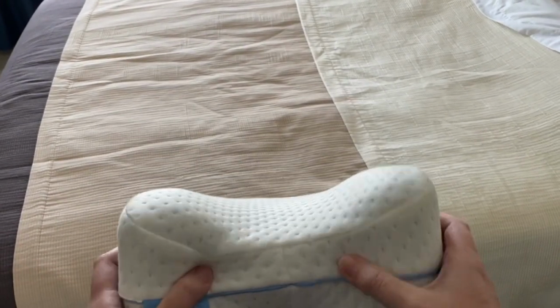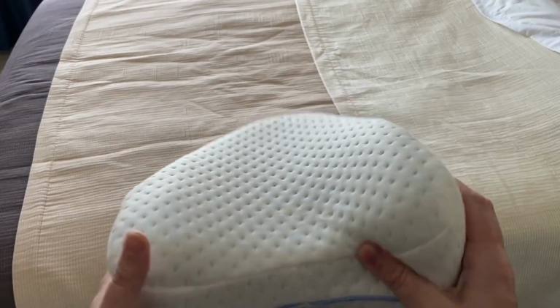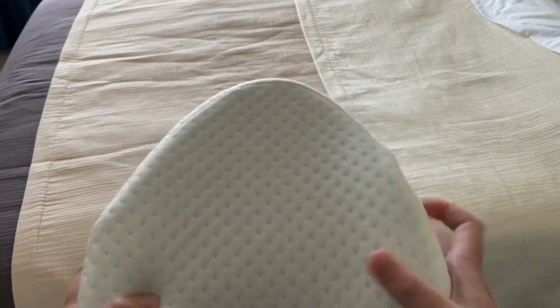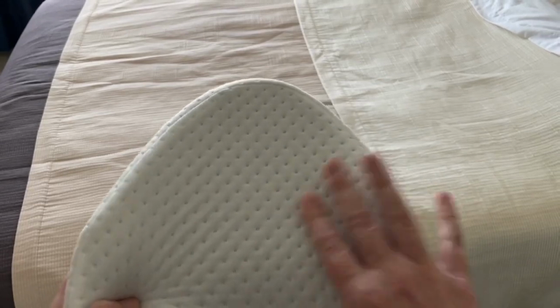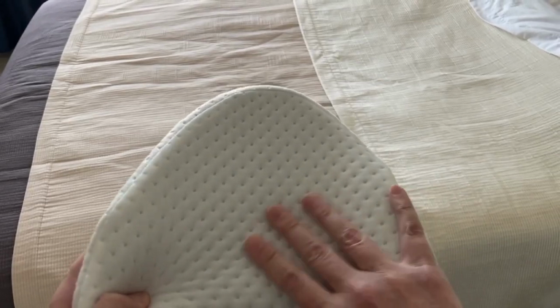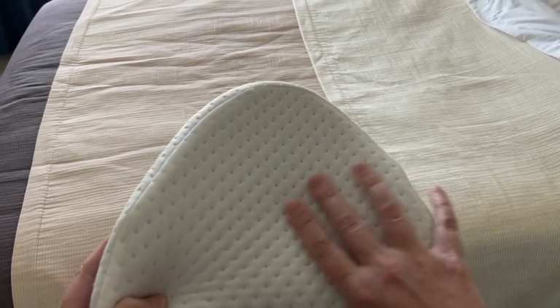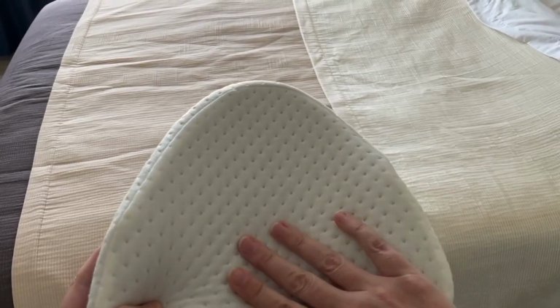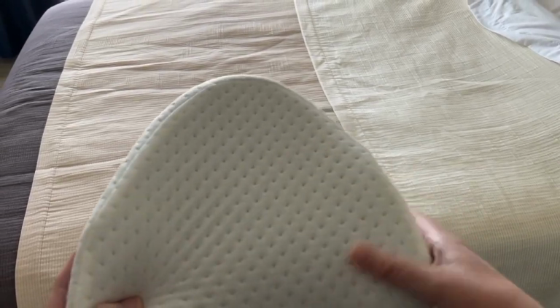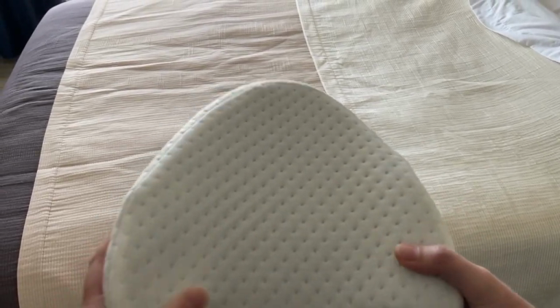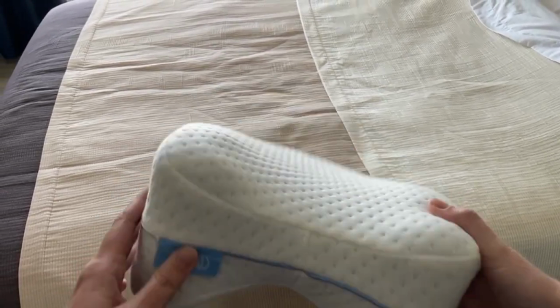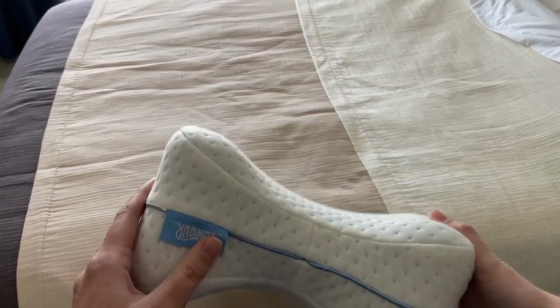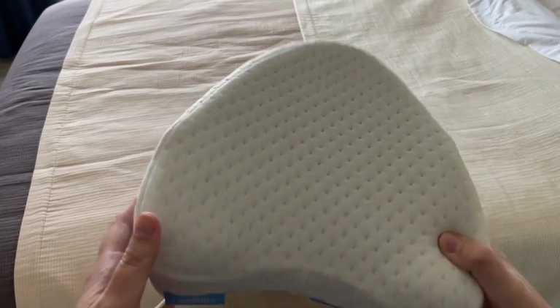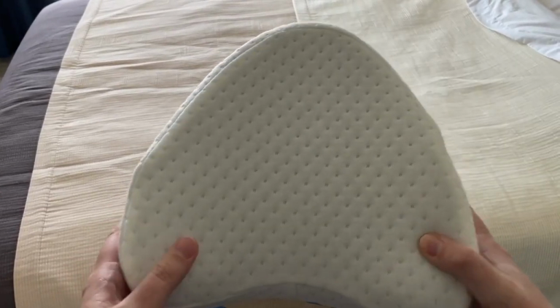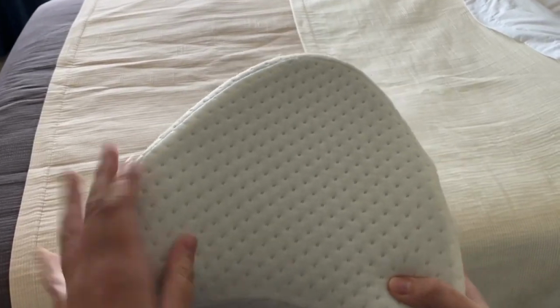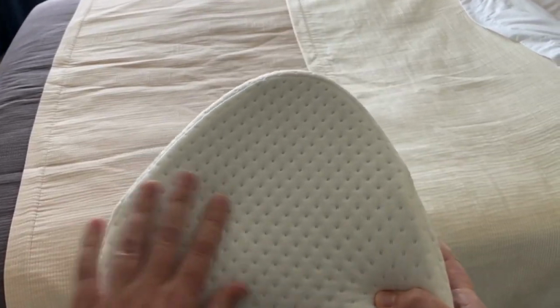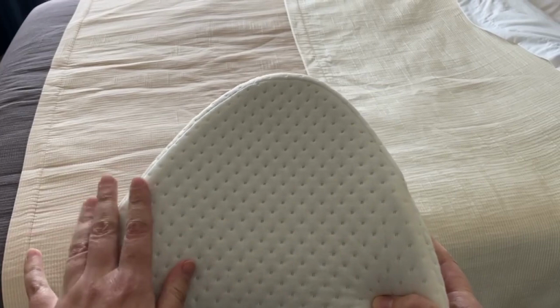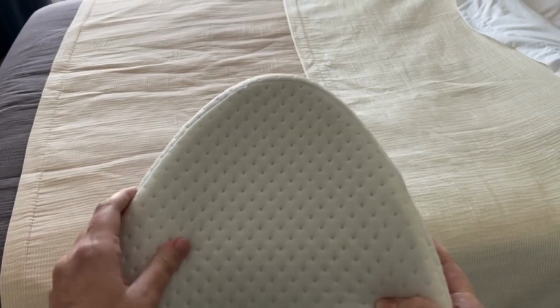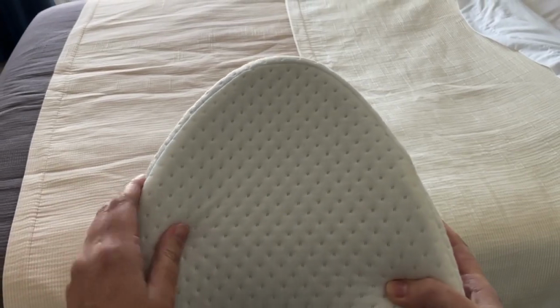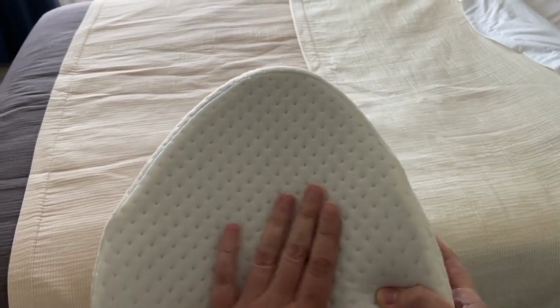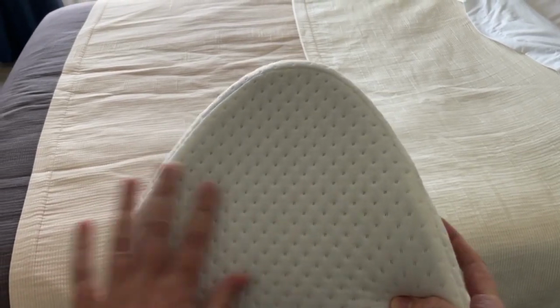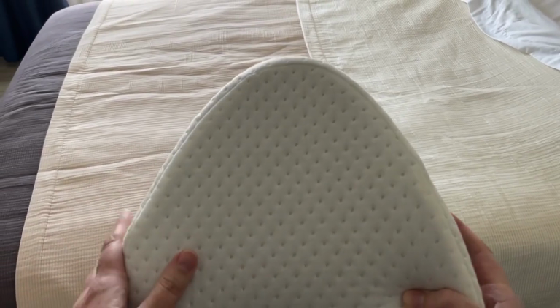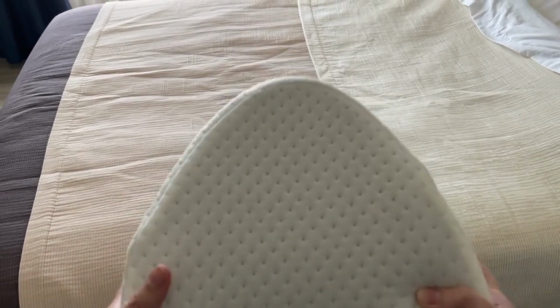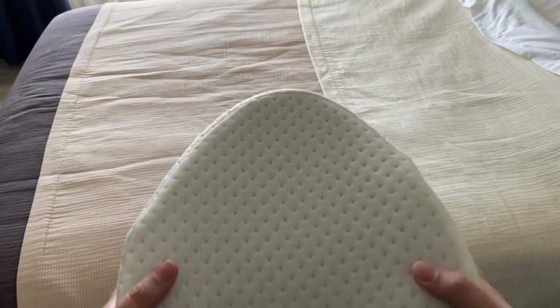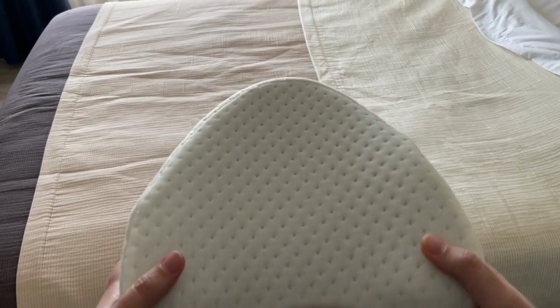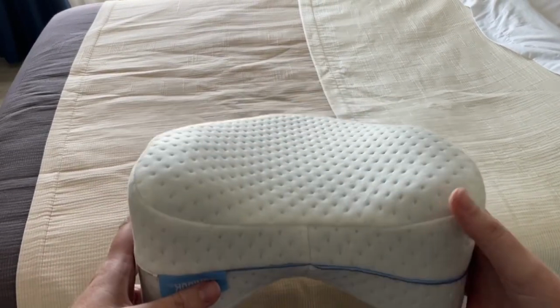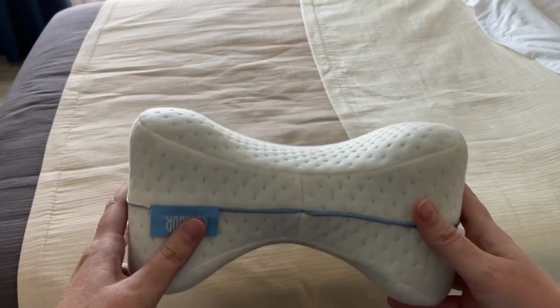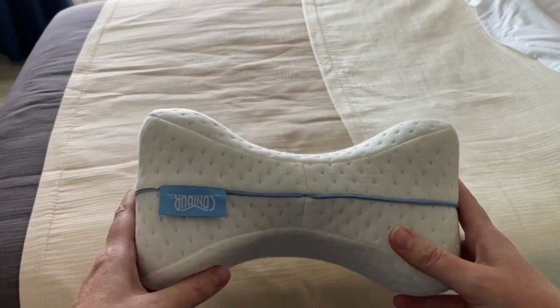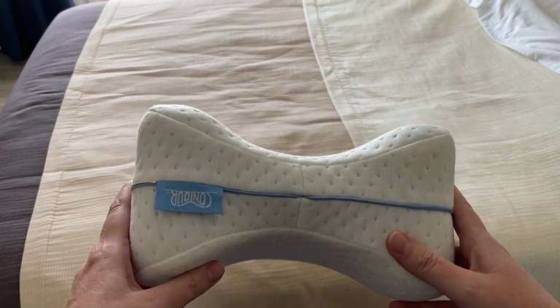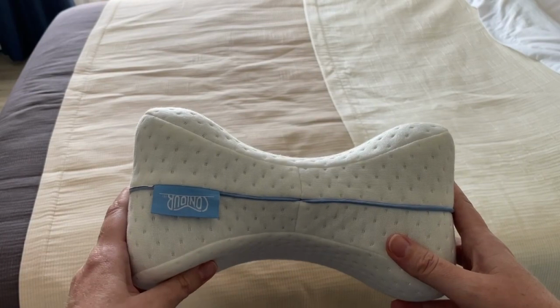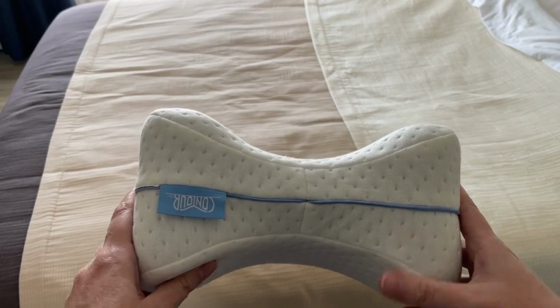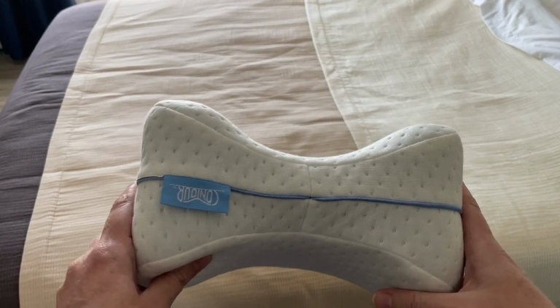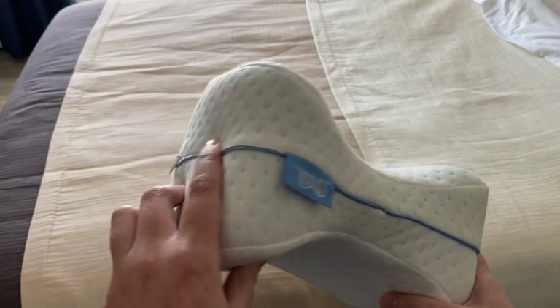It's very soft. This cover does come off so you can wash it. And I think that's why it doesn't get stuck in your sheets when you're moving around at night.